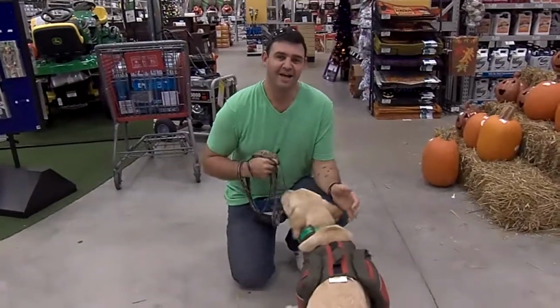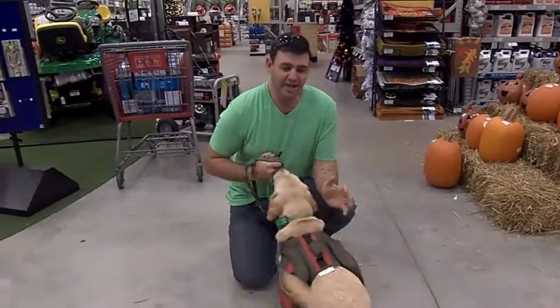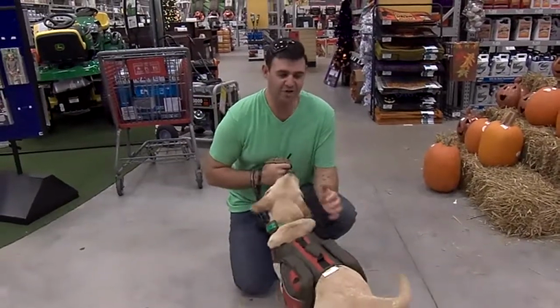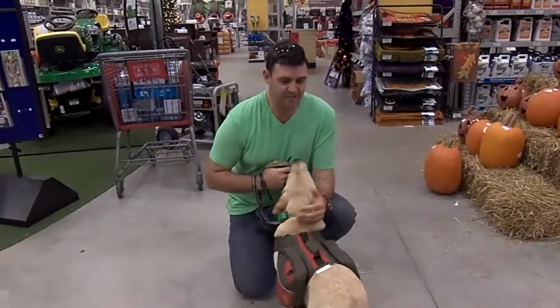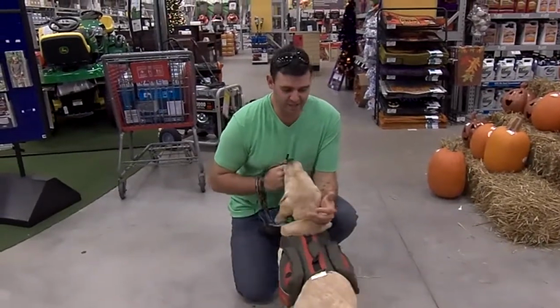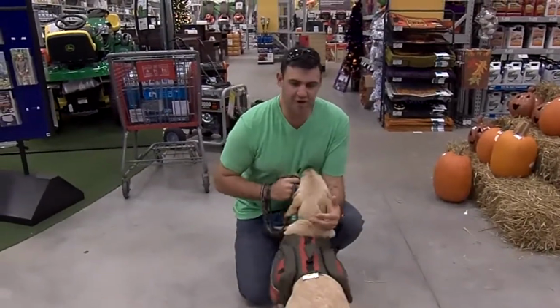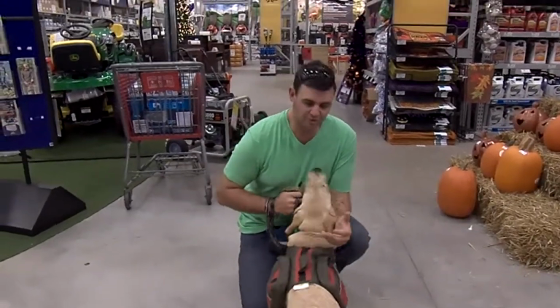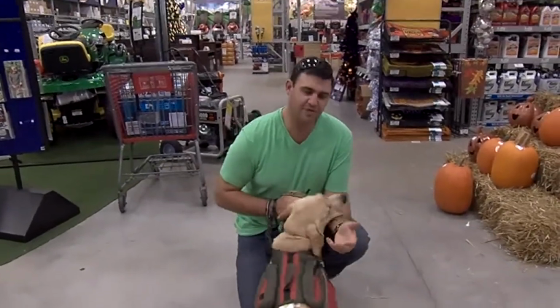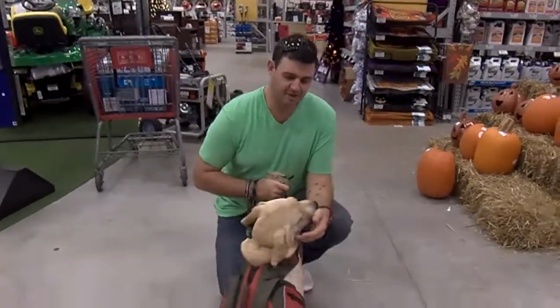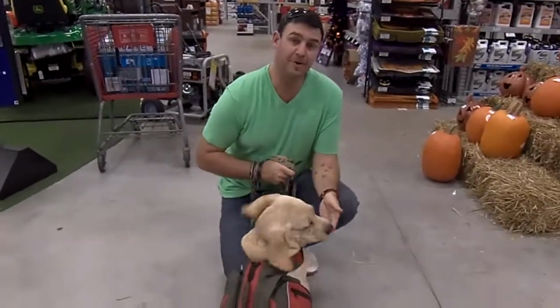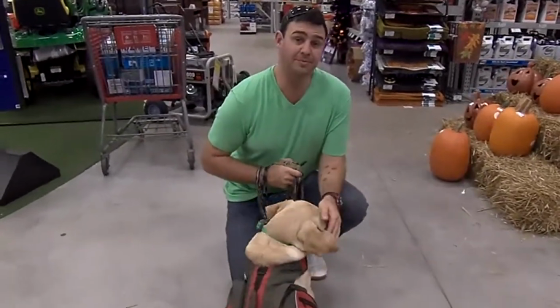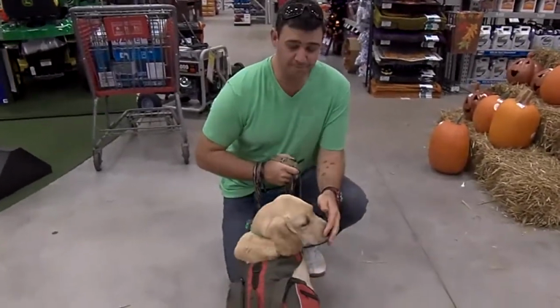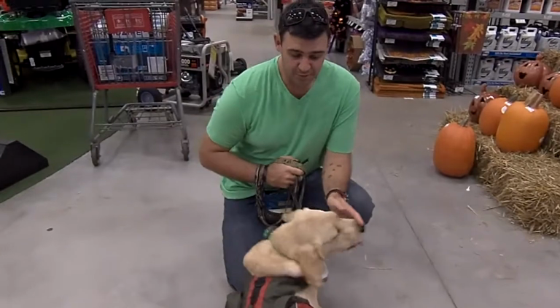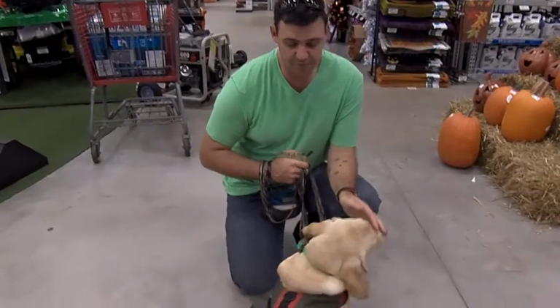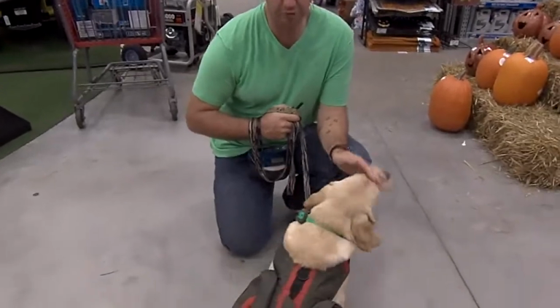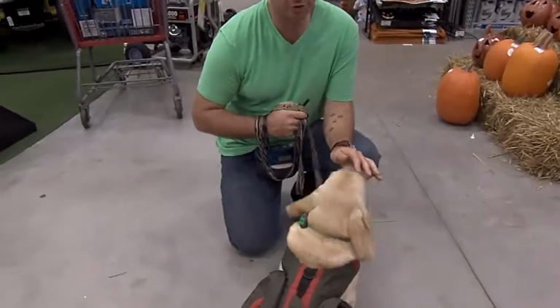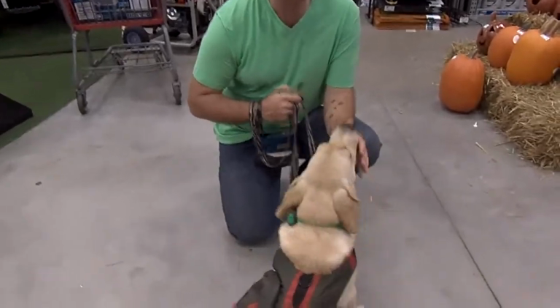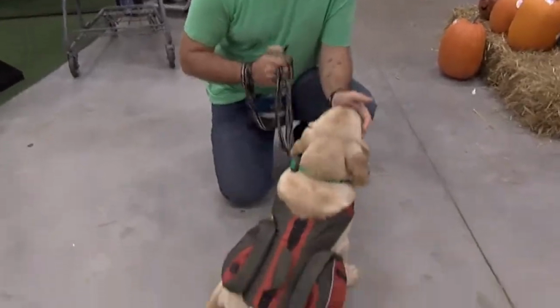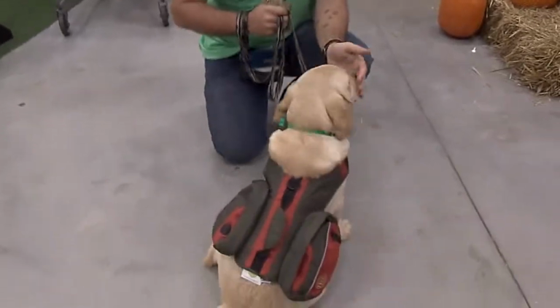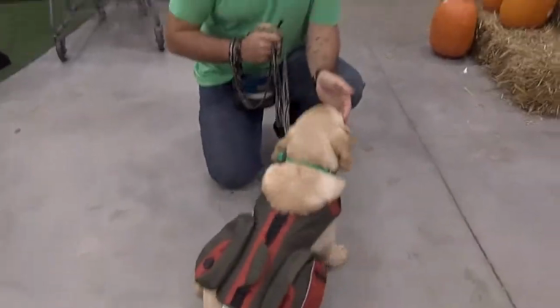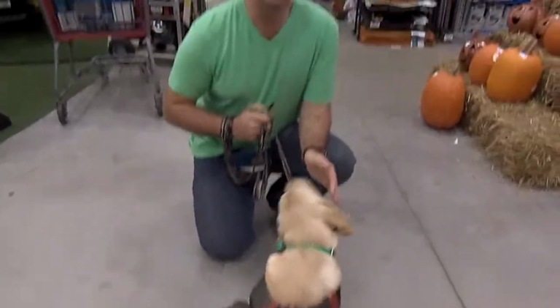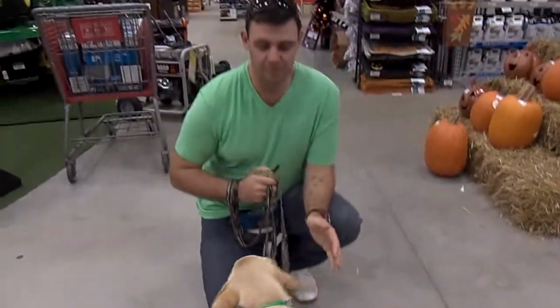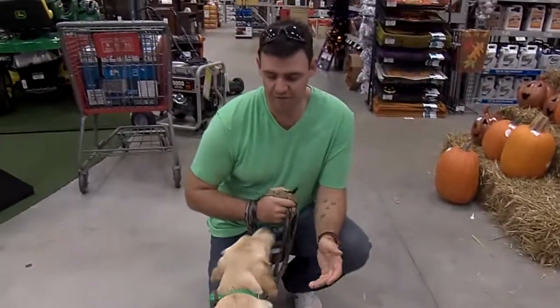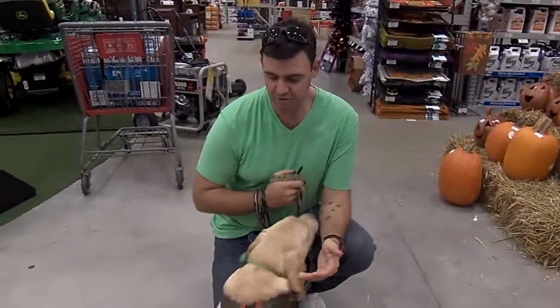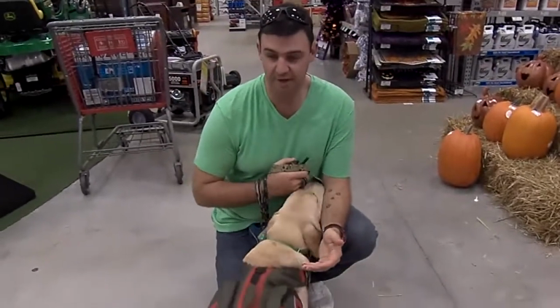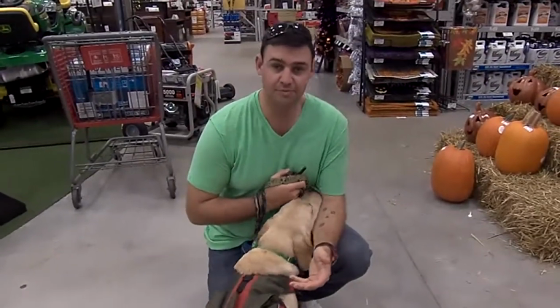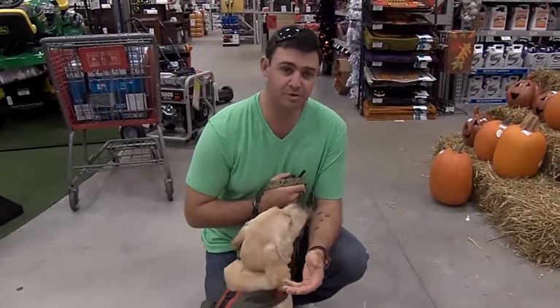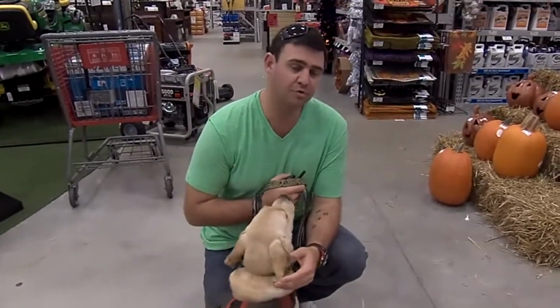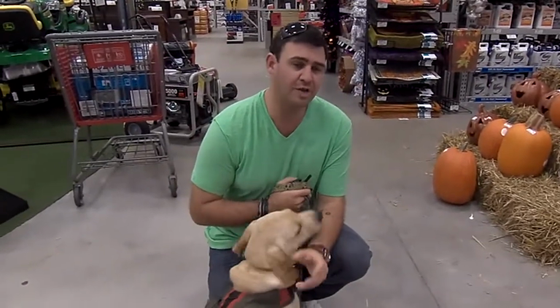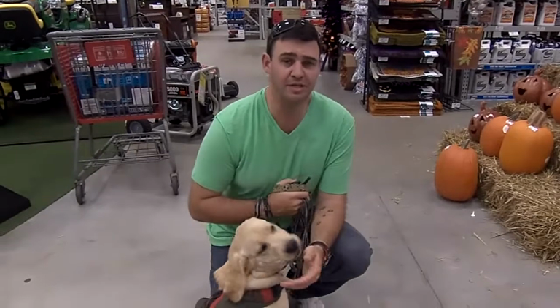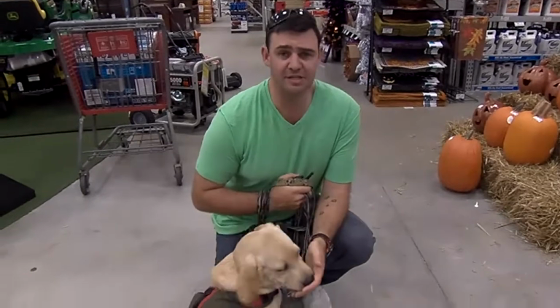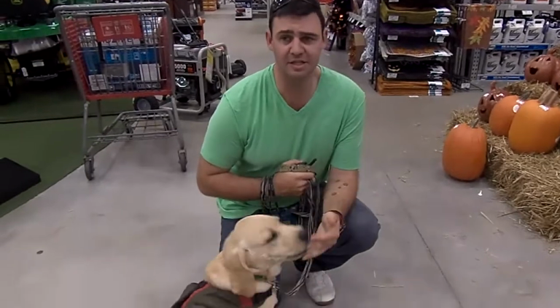Hey guys, we're down at Lowe's with our puppy Bo. We just wanted to do a quick video today in regards to shaping his heeling.